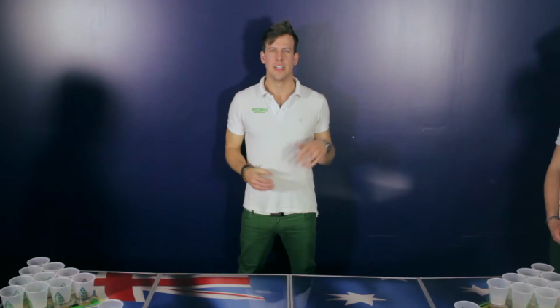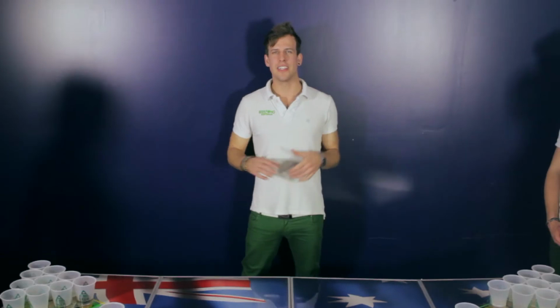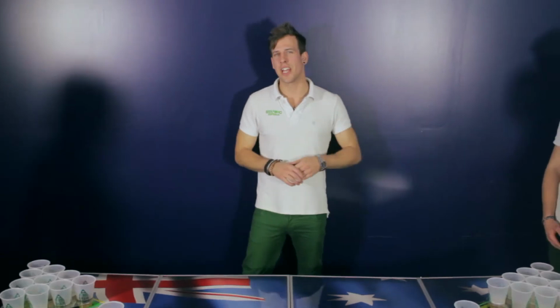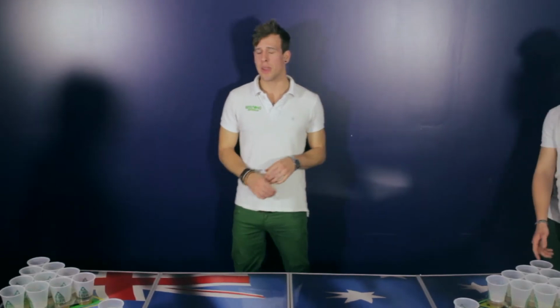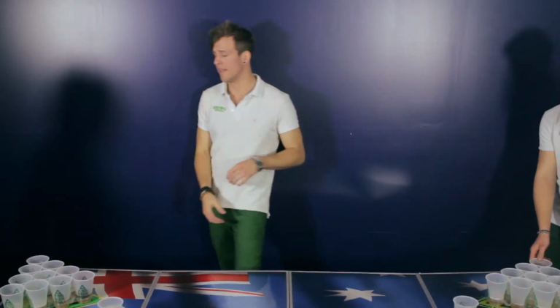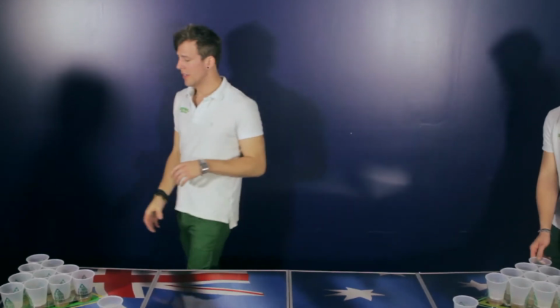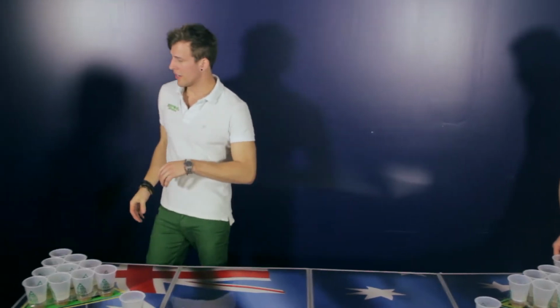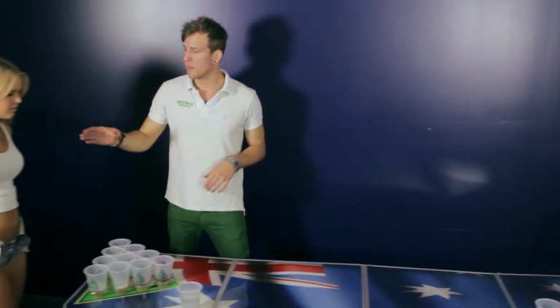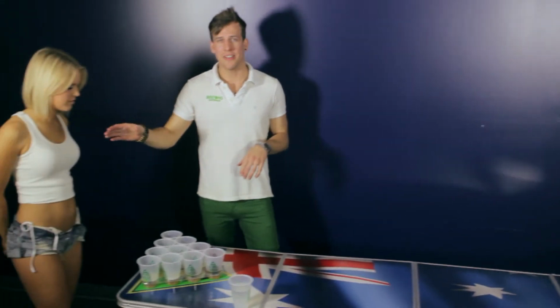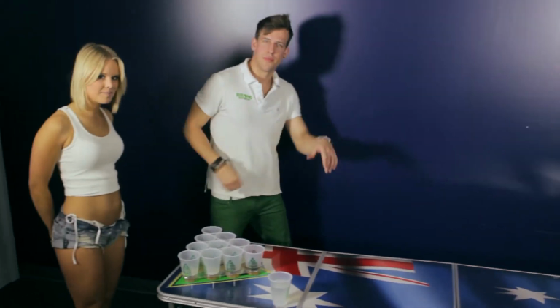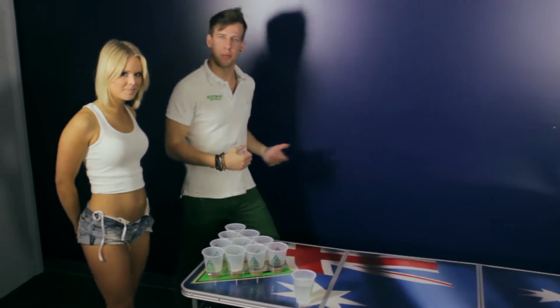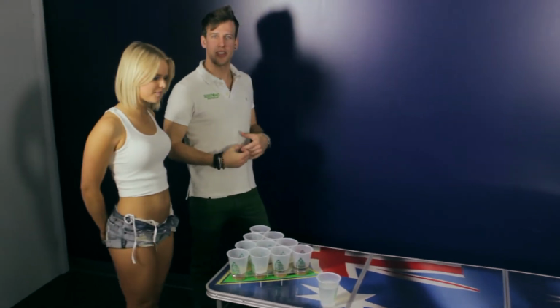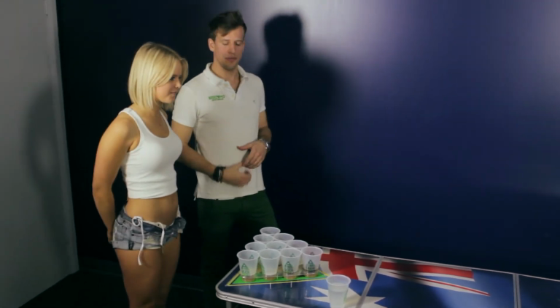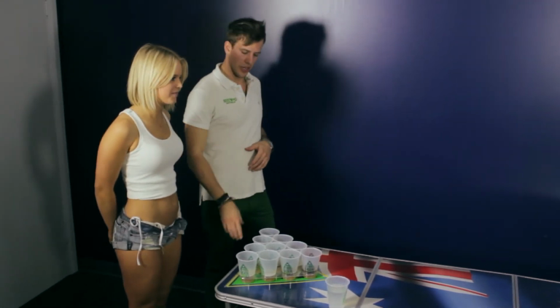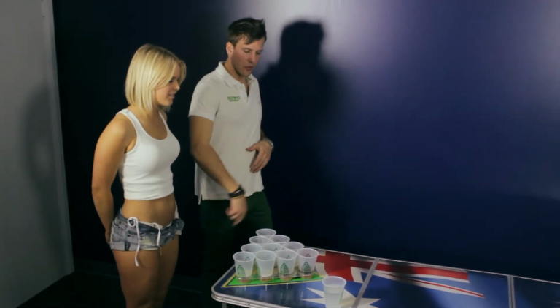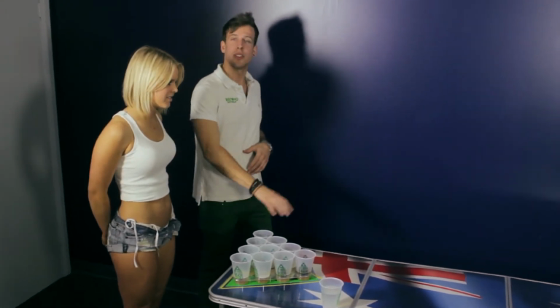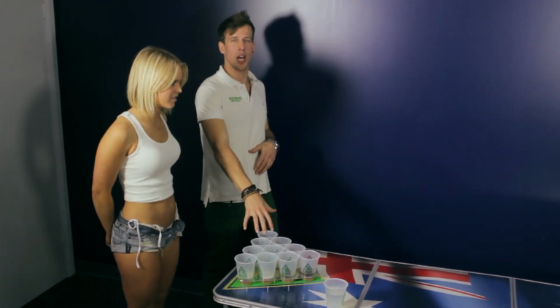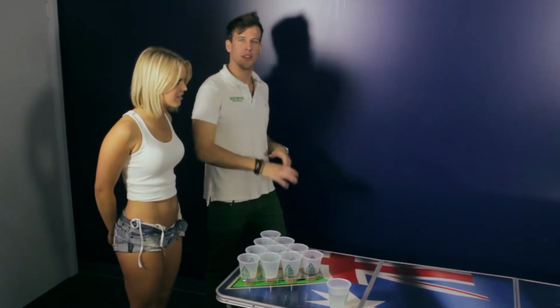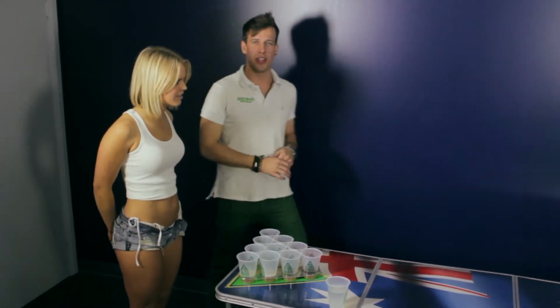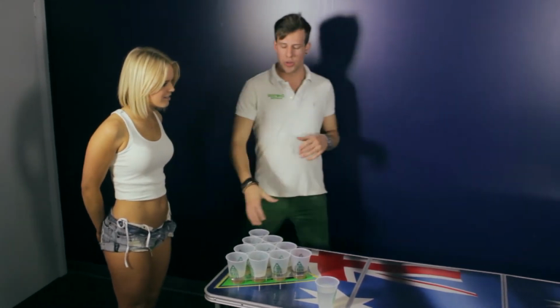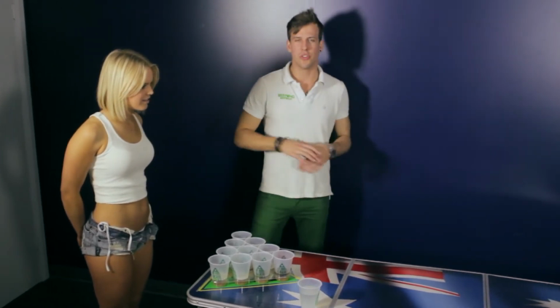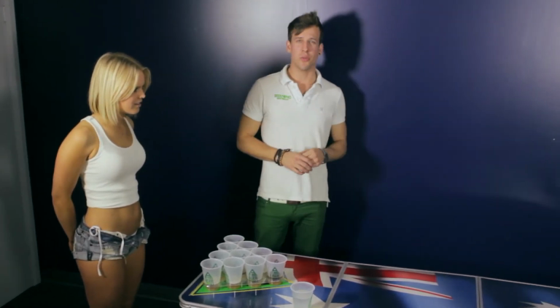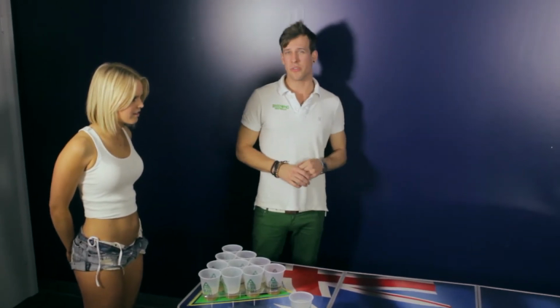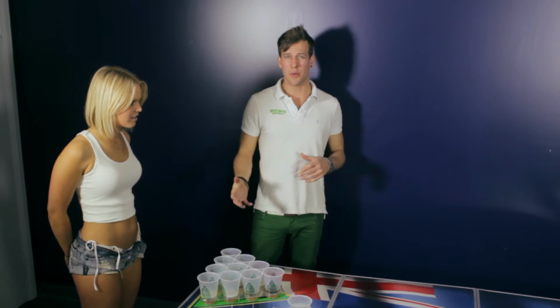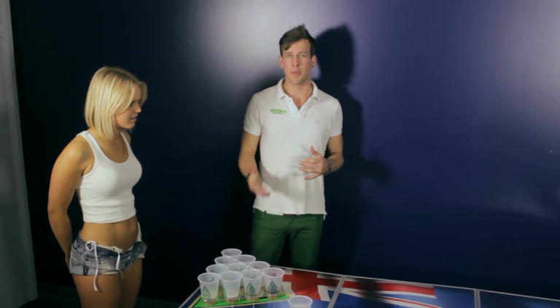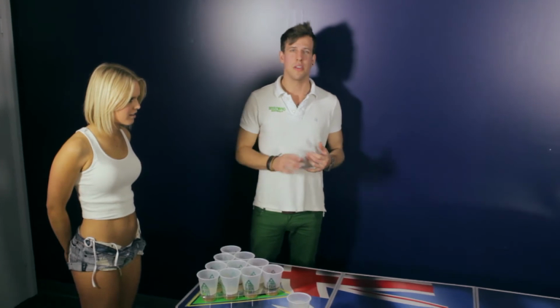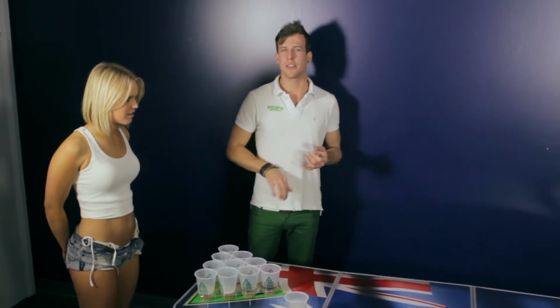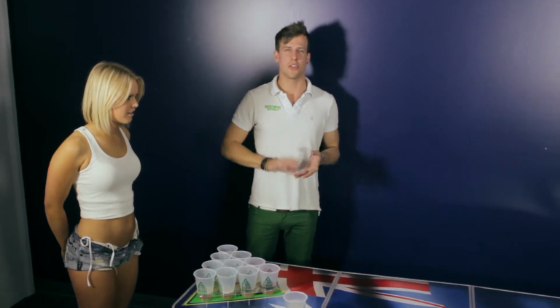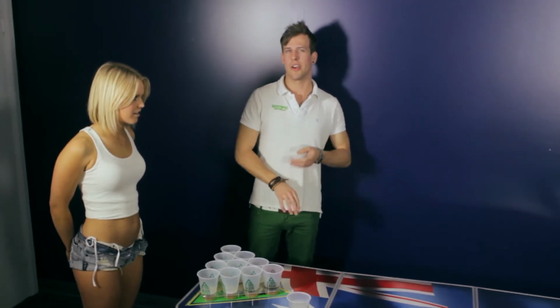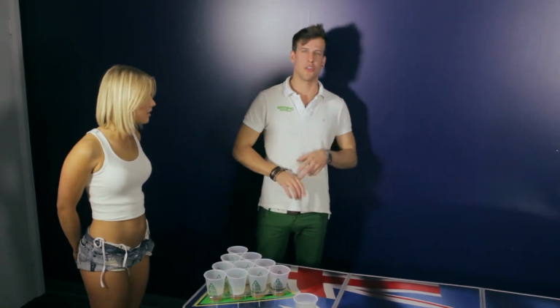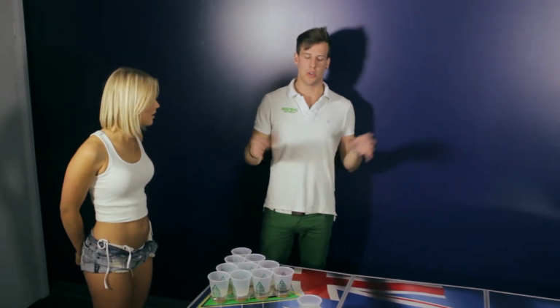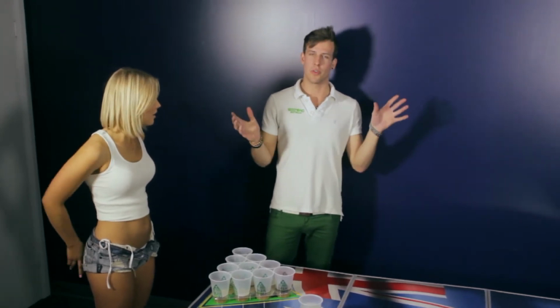Alright guys, setting up for gameplay. You're going to need a player on each side. You're going to need a rack with 10 cups. Fill it up with whatever you want to drink for the night, whether it be beer, scotch, coke, juice, water — whatever you want.